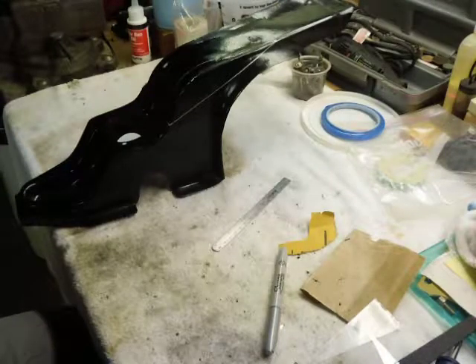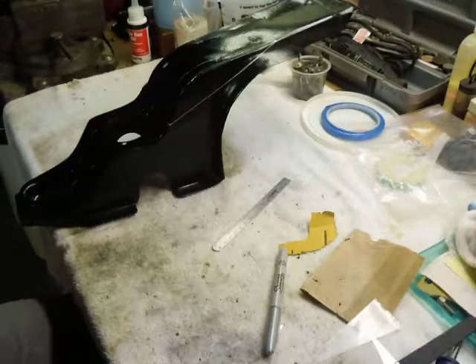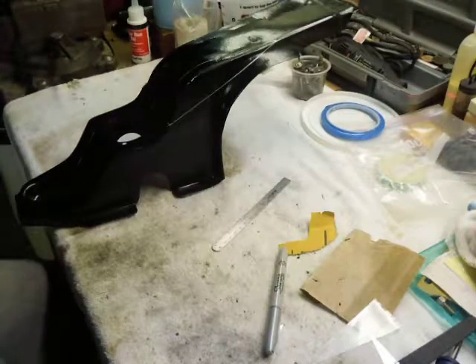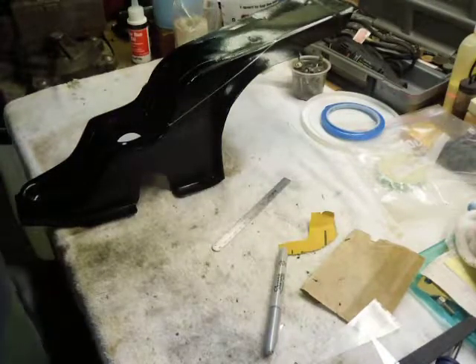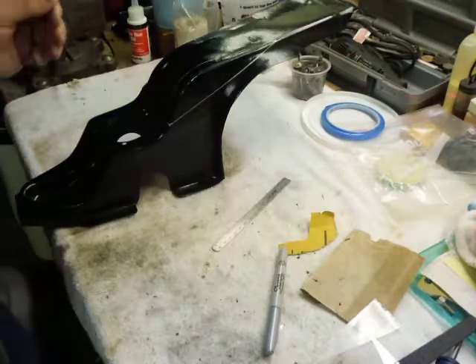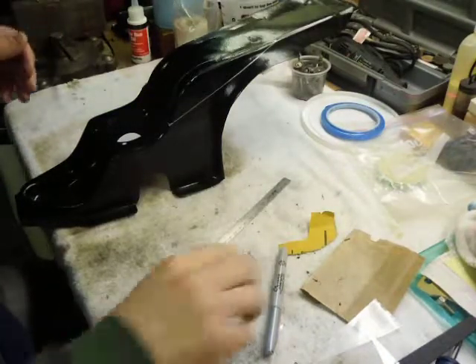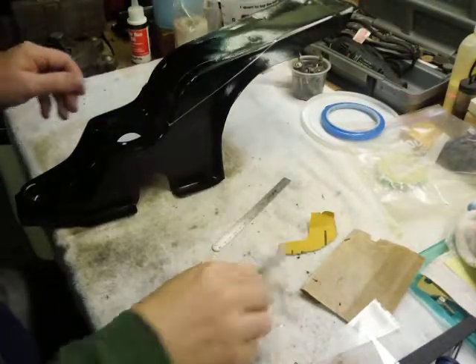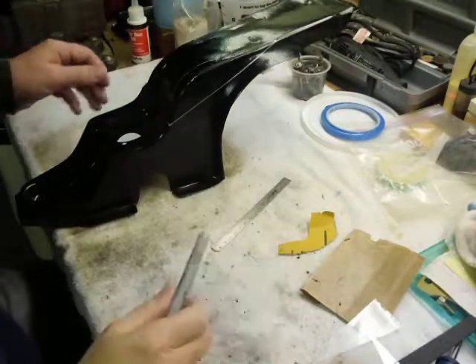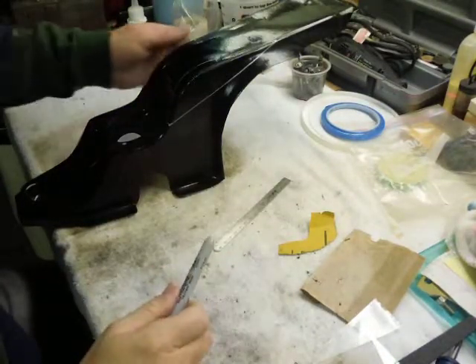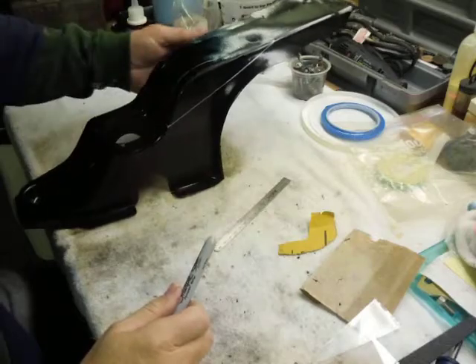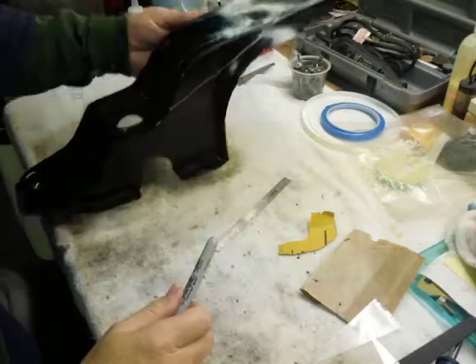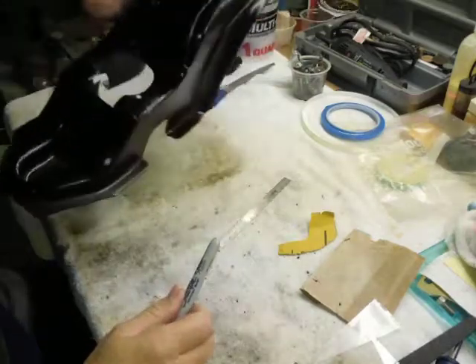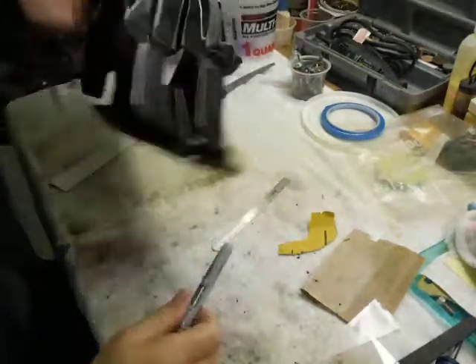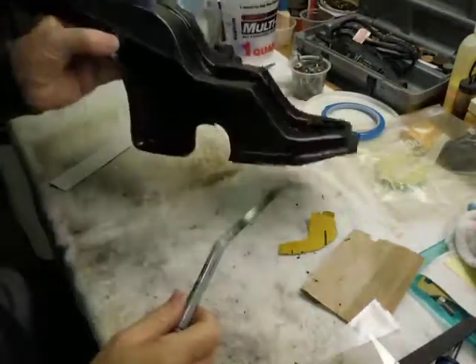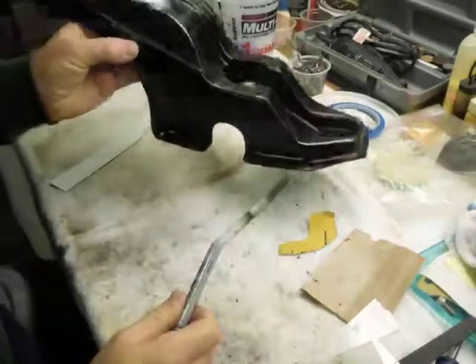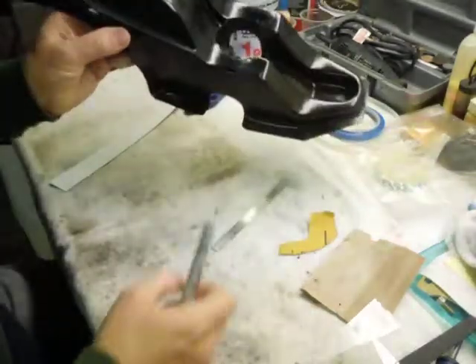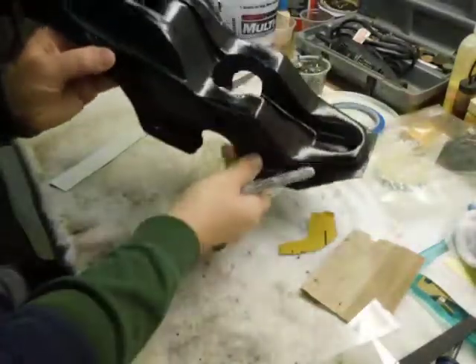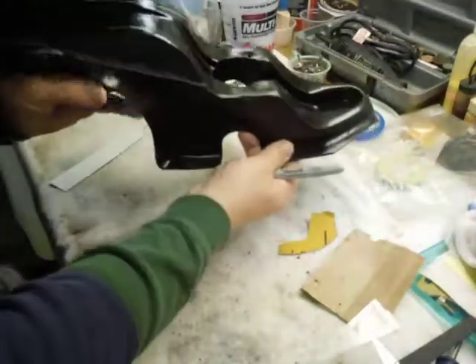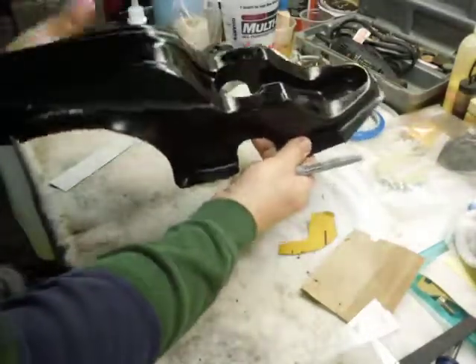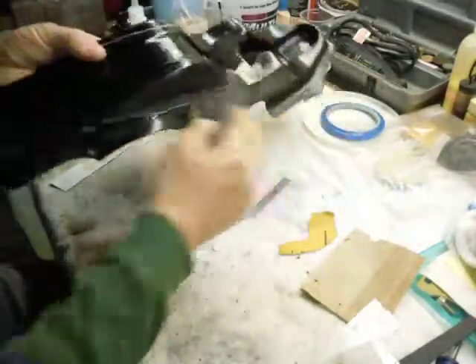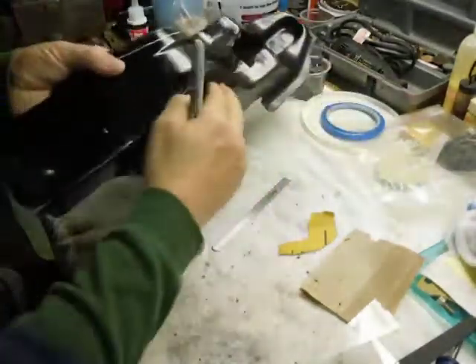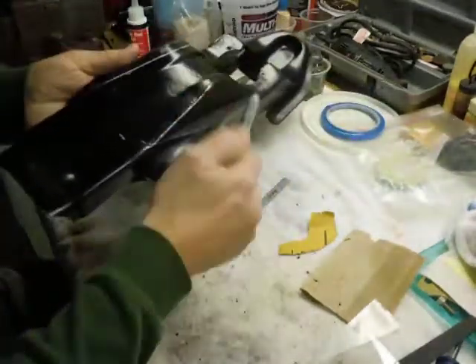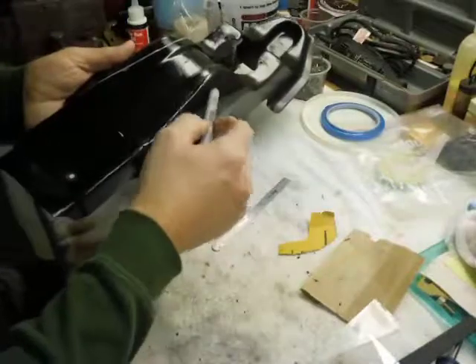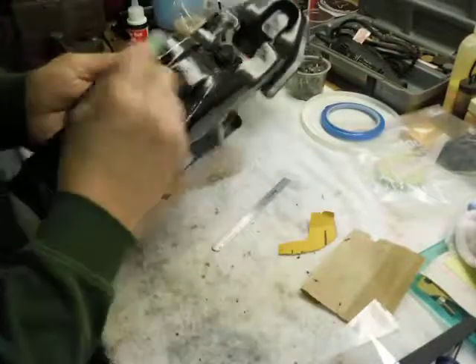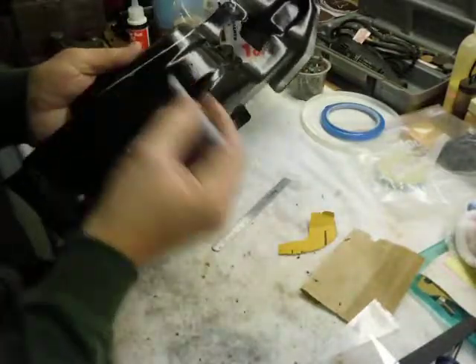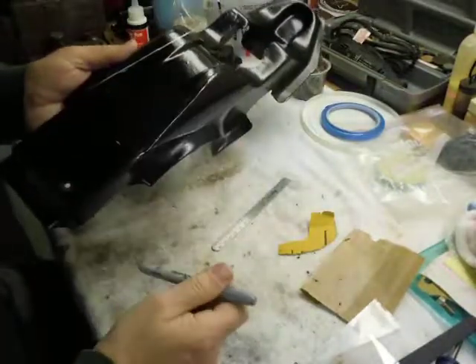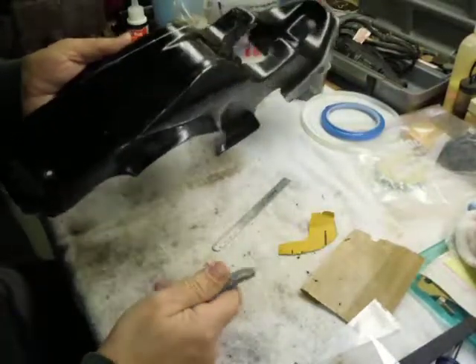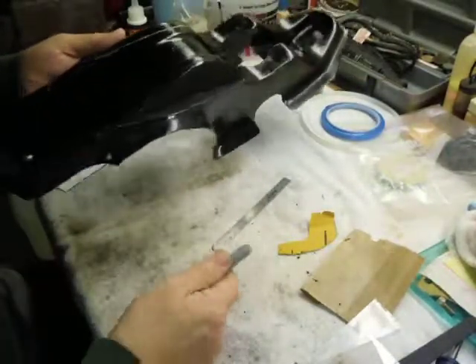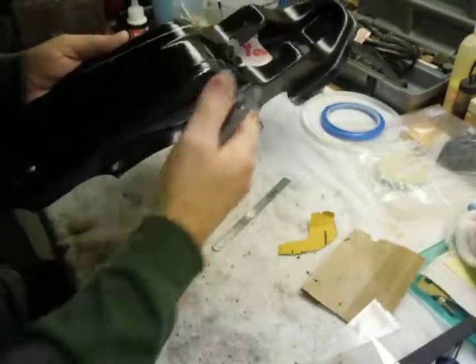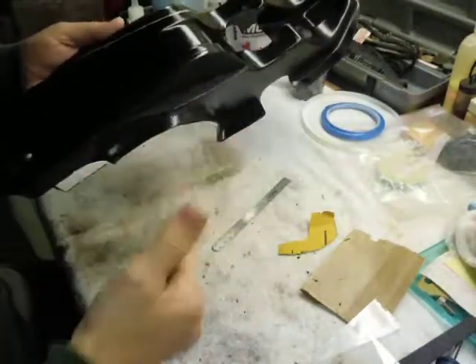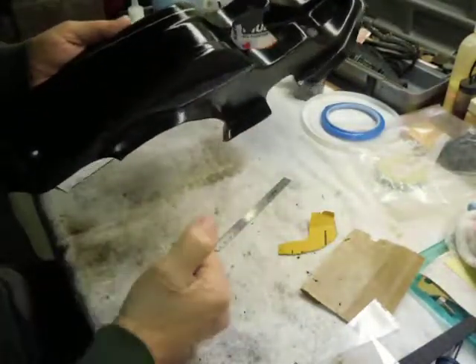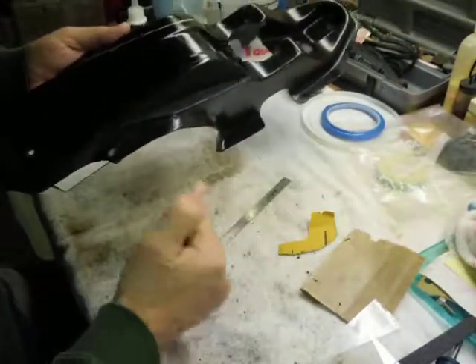Hi guys. I want to do a quick video on how to draw straight lines on curved surfaces. I've got this trim piece that I want to put a notch in. I've already done one side and going to do the other. Still got a little work to do to make it look pretty.